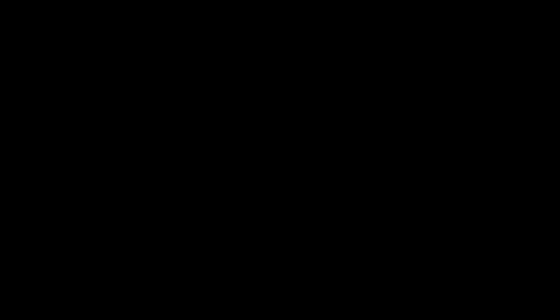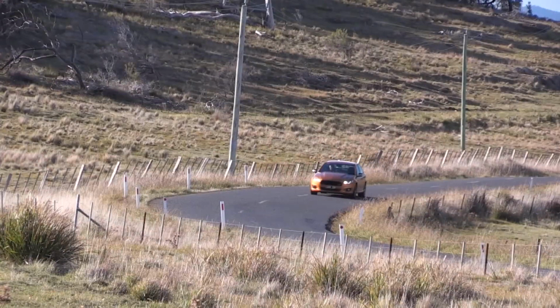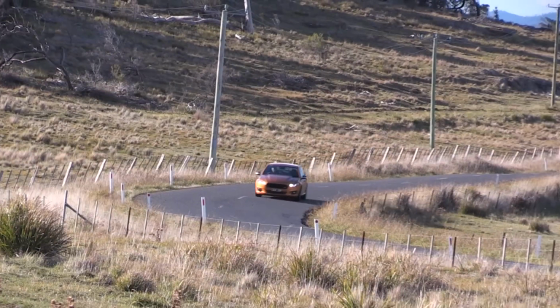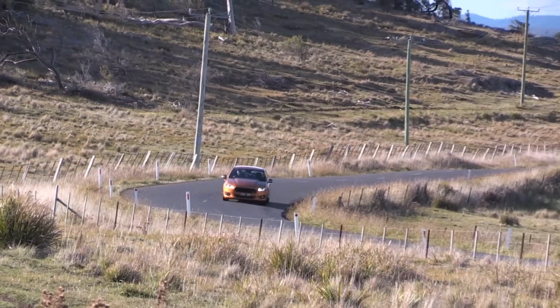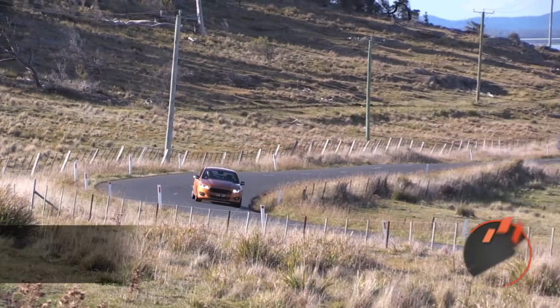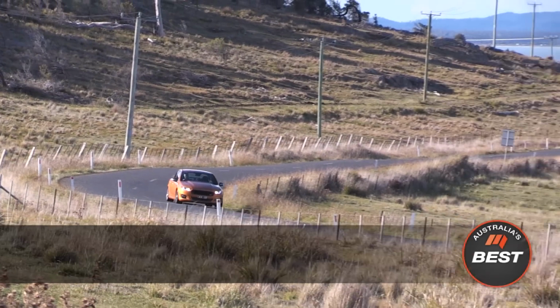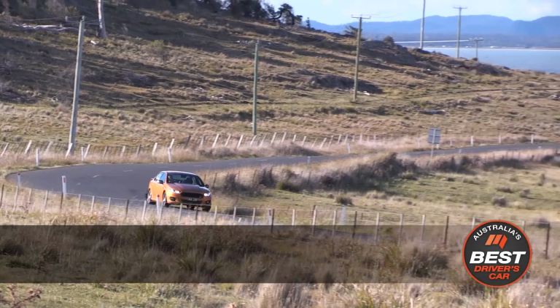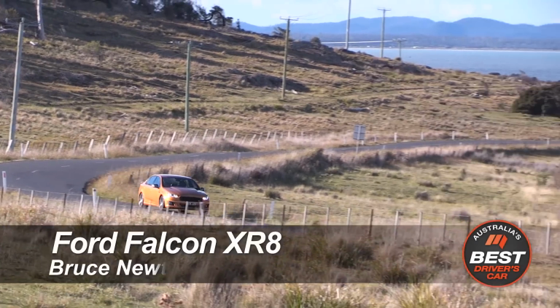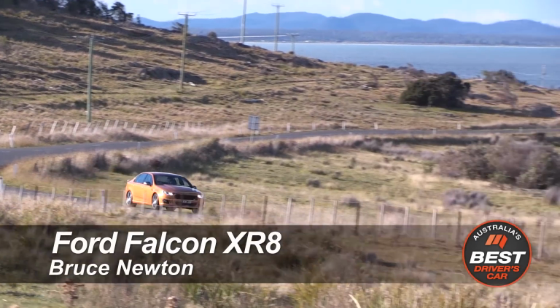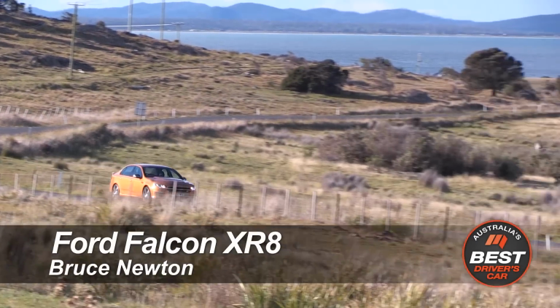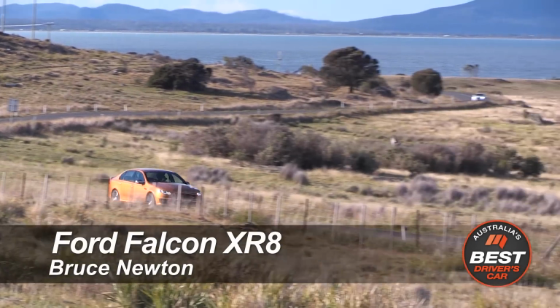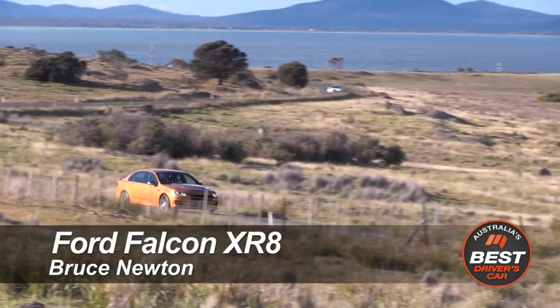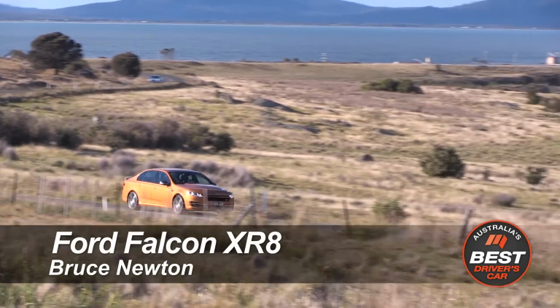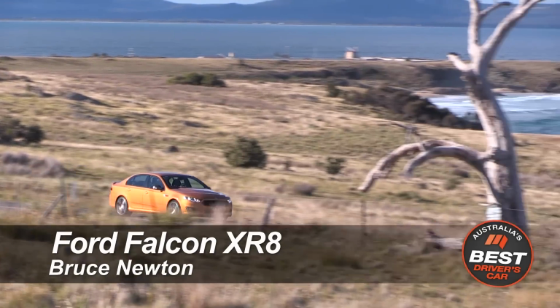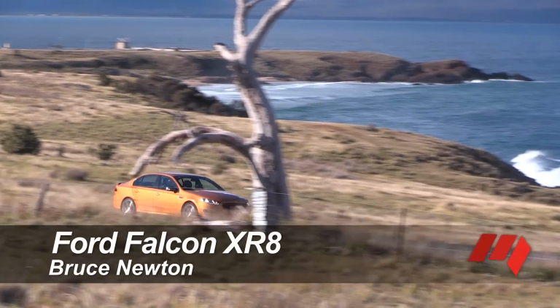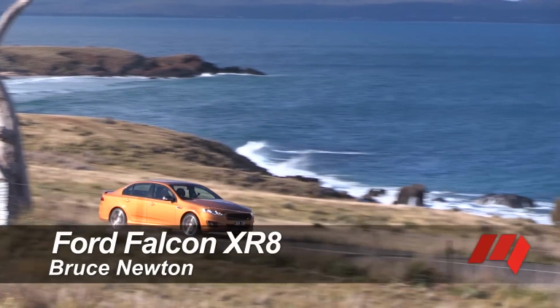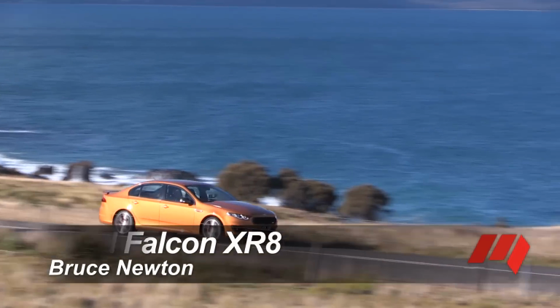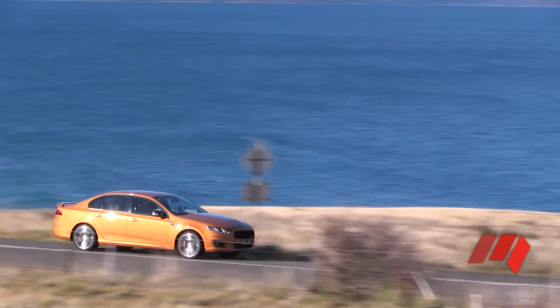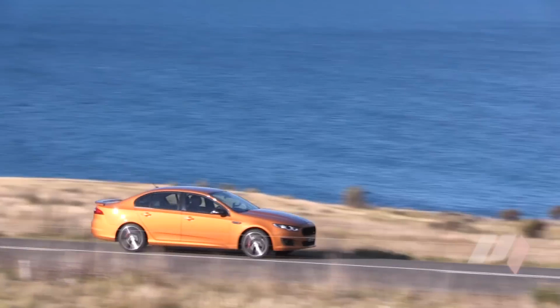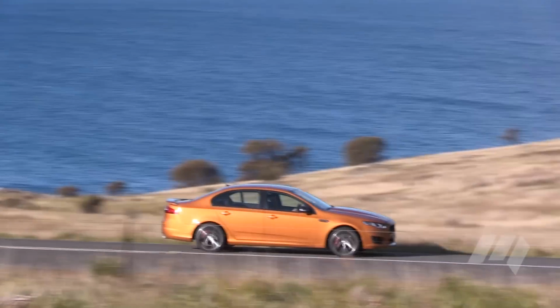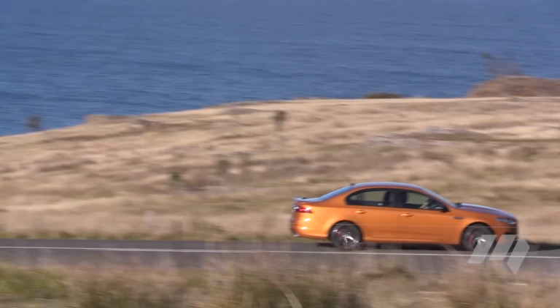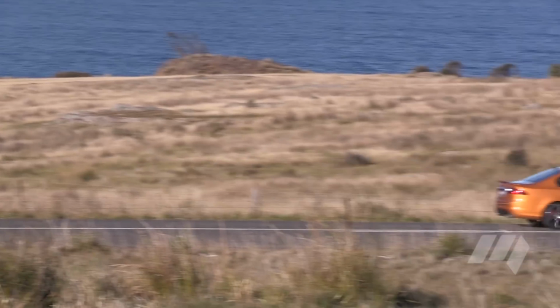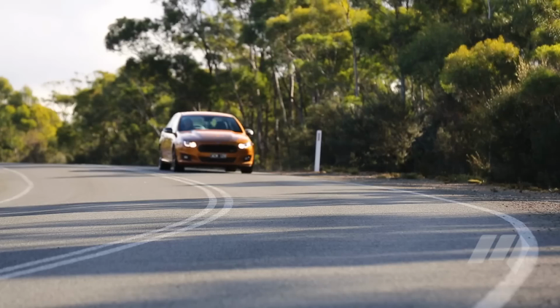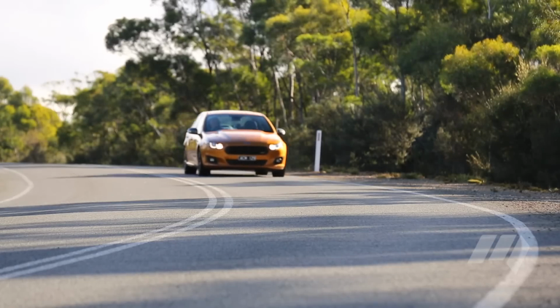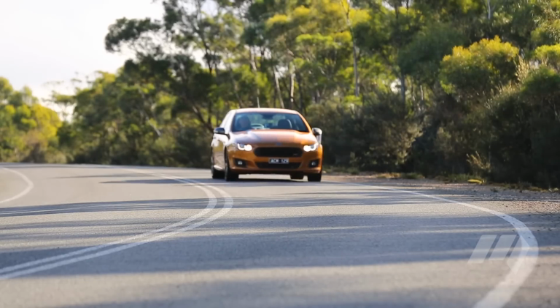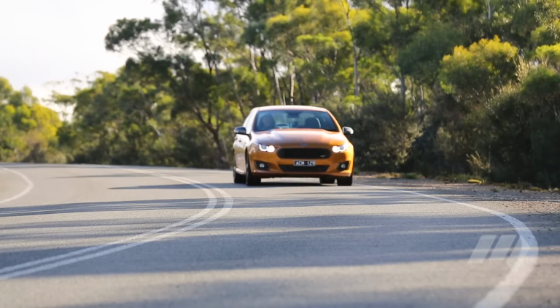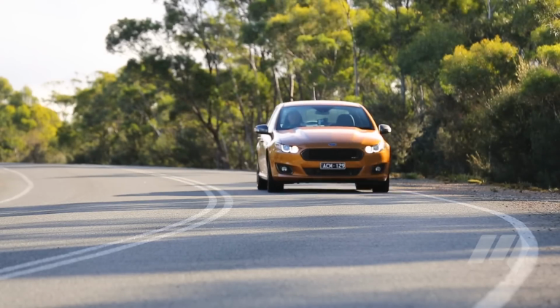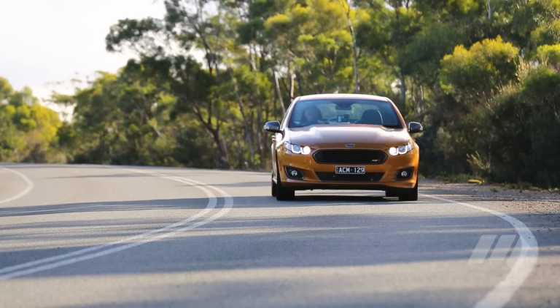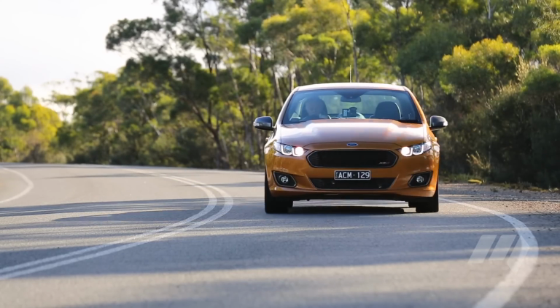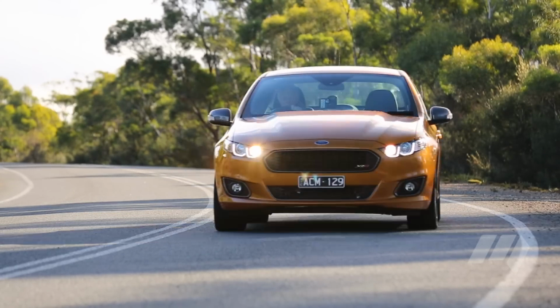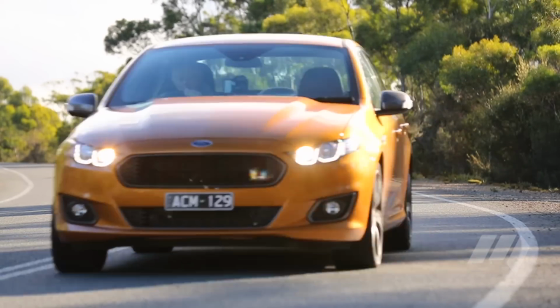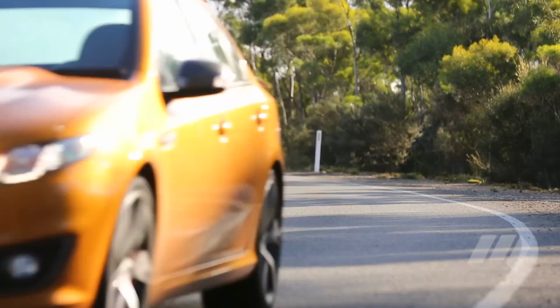One of the last shots in a battle that's raged for decades, Ford's Falcon XR8 is as Australian as Ugg boots and mullet haircuts. Just over $50,000, it's also a performance car bargain.